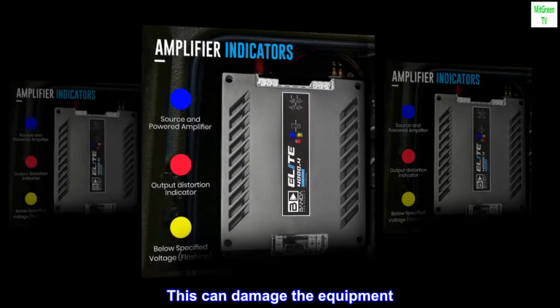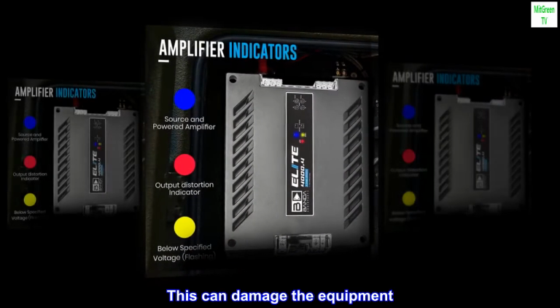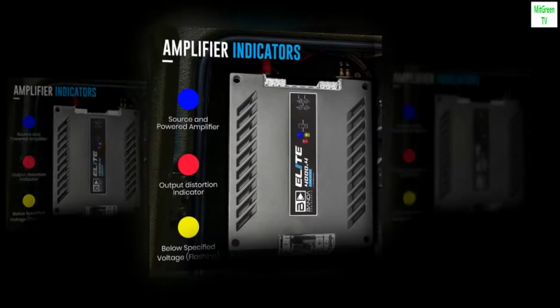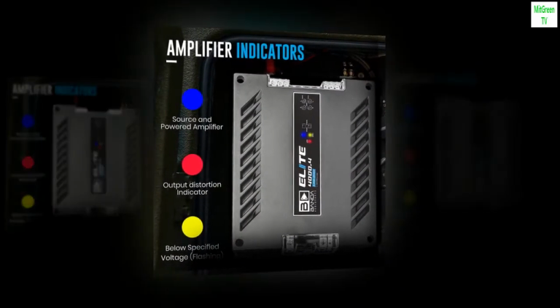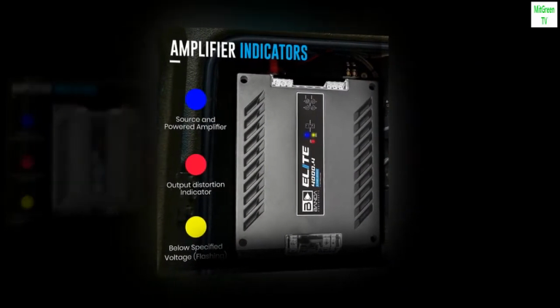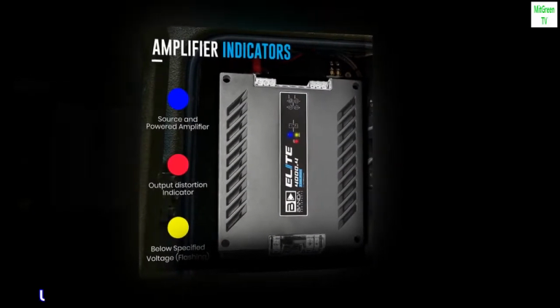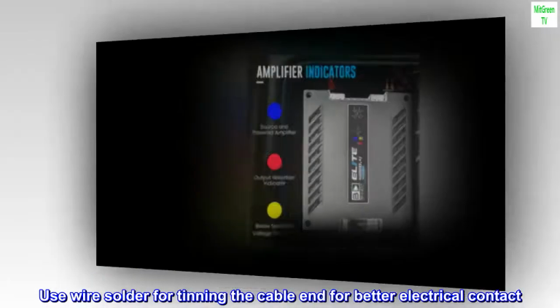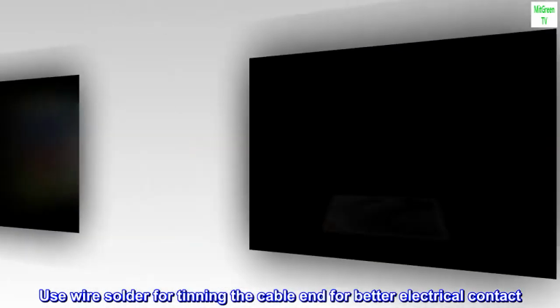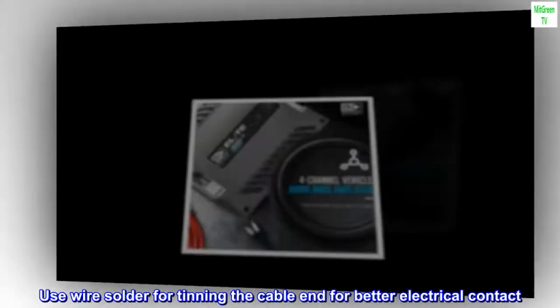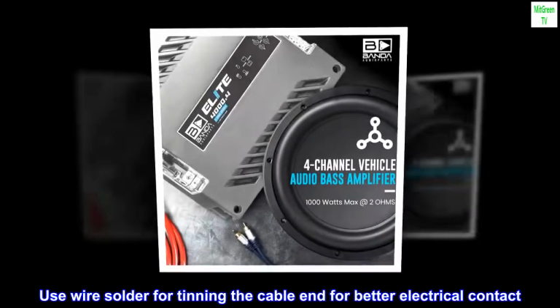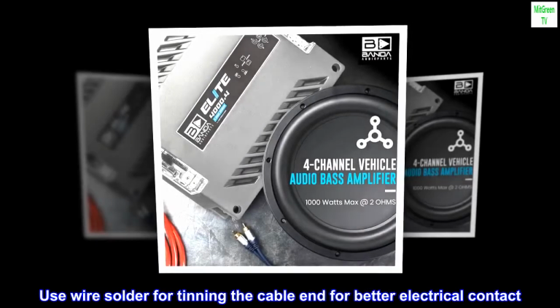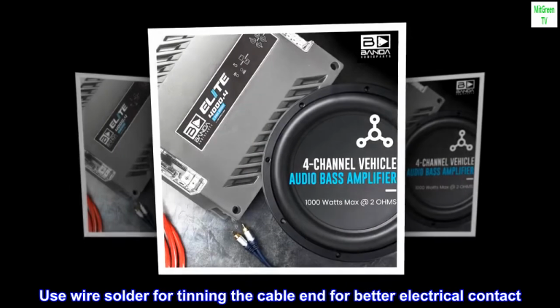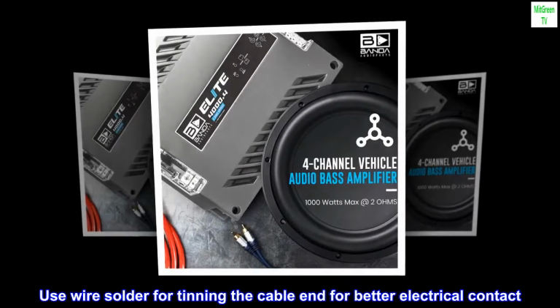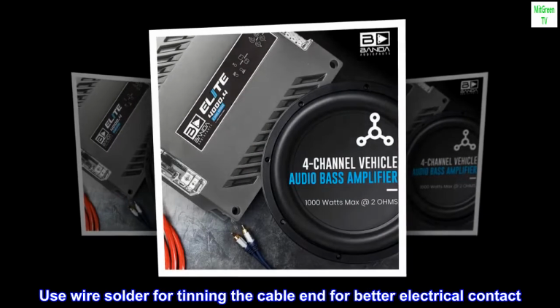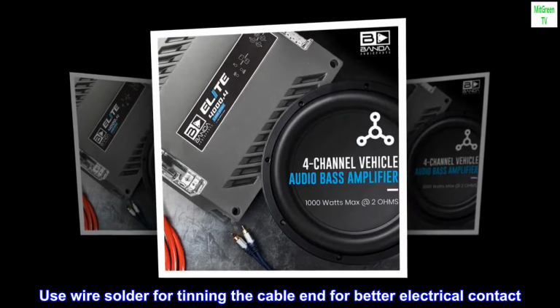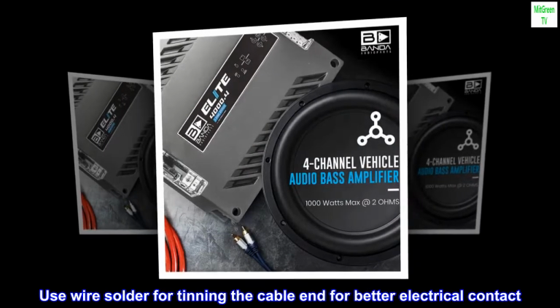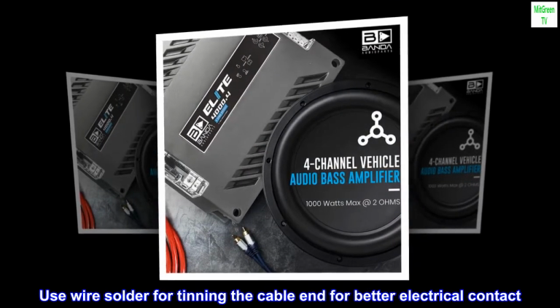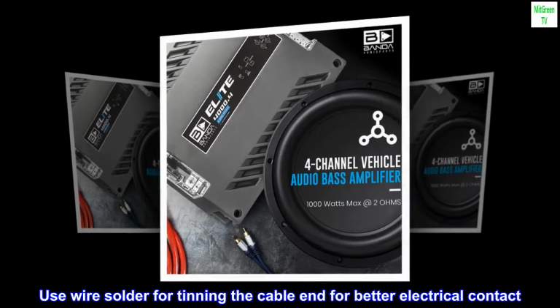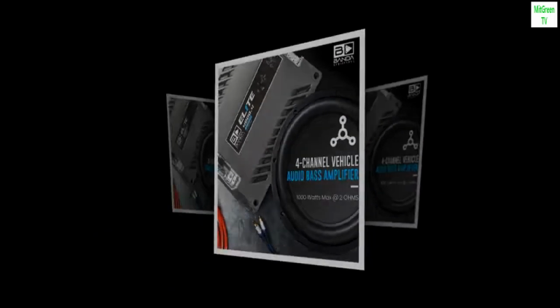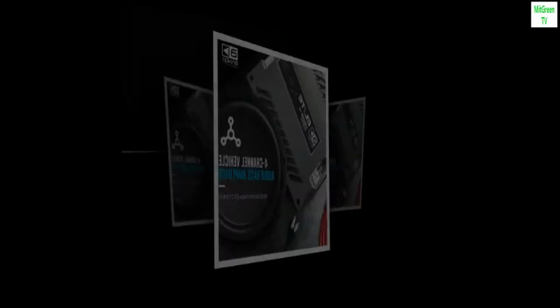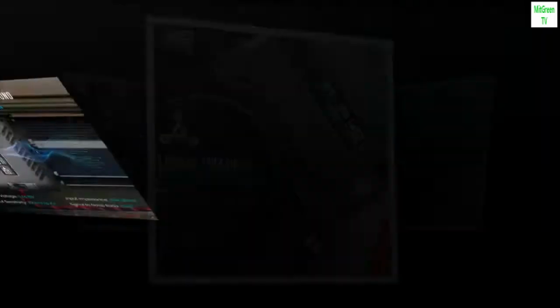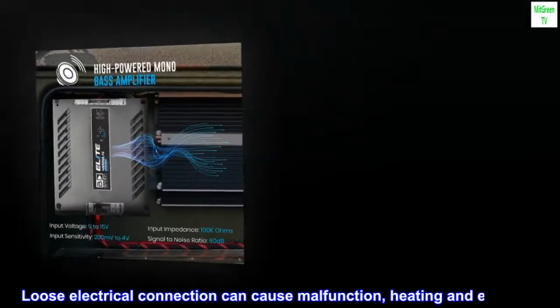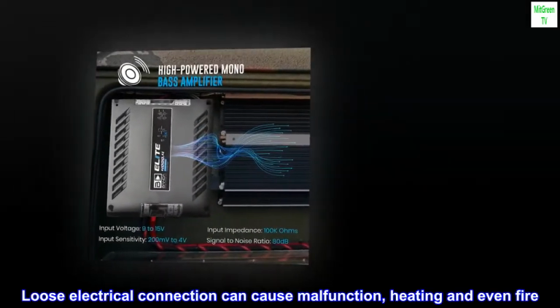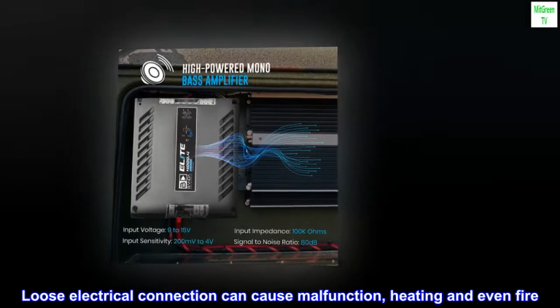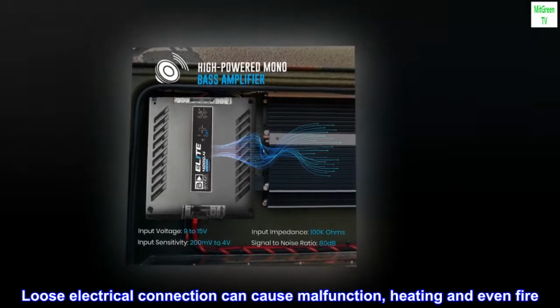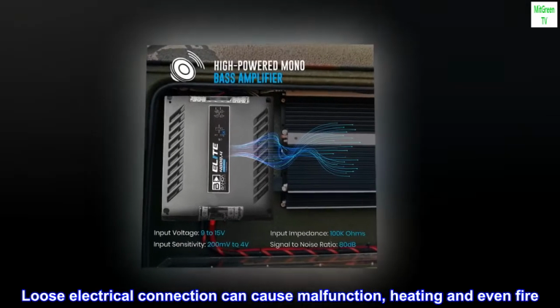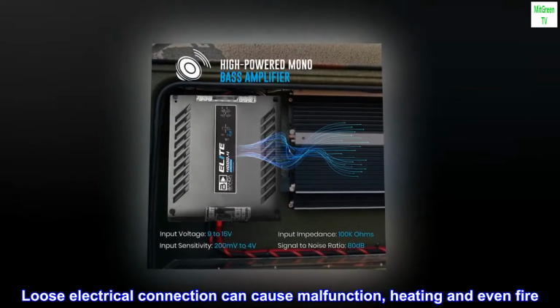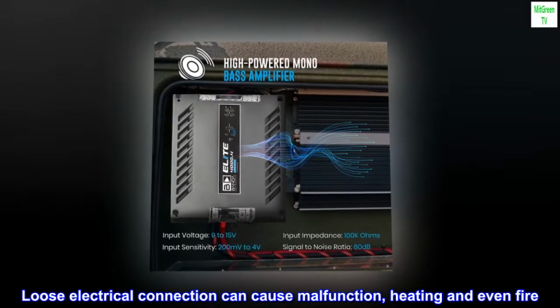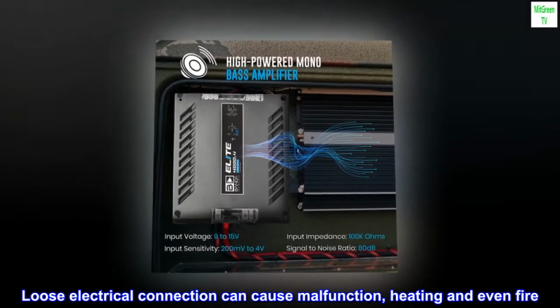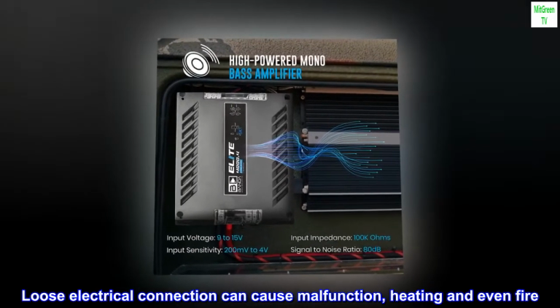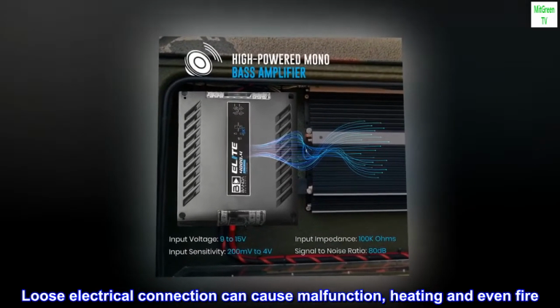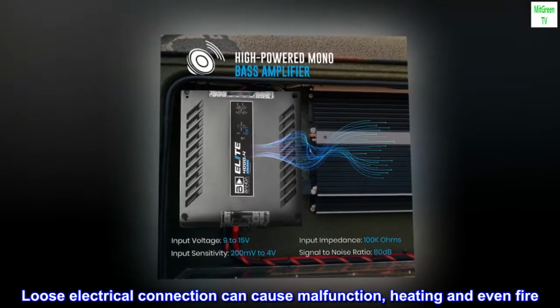Use wire solder for tinning the cable and for better electrical contact. Loose electrical connections can cause malfunction, heating, and even fire.